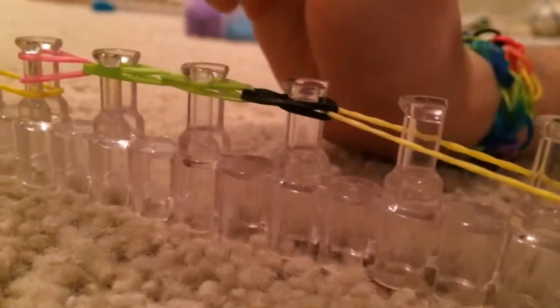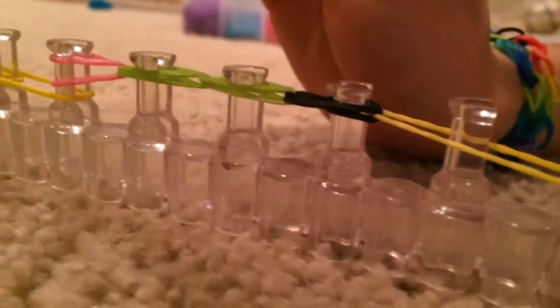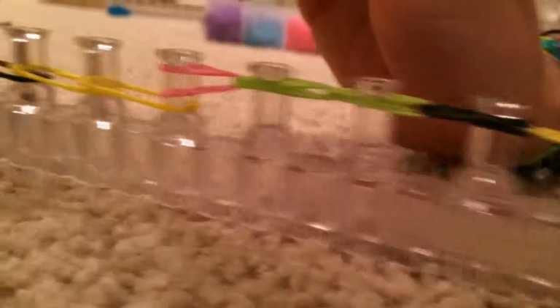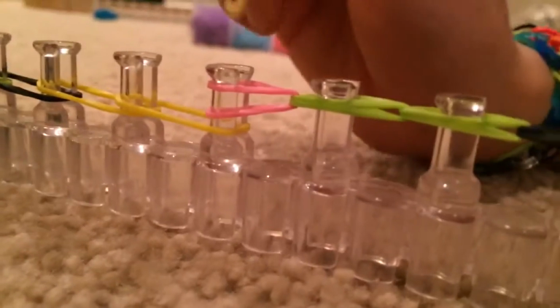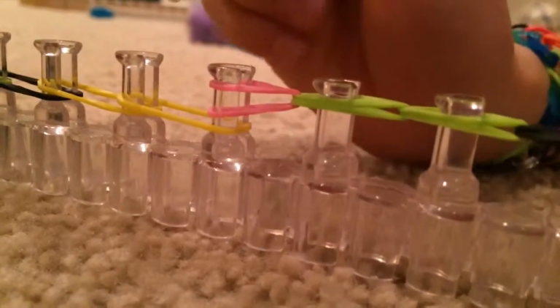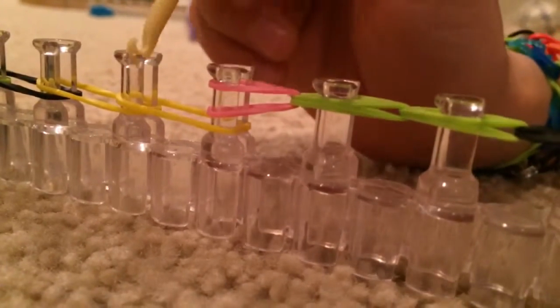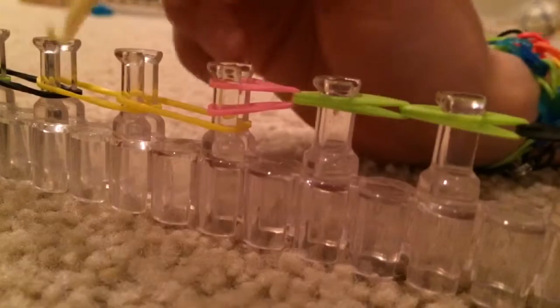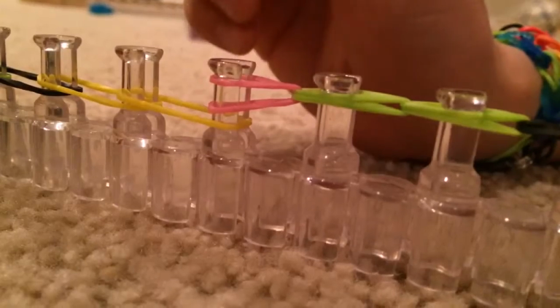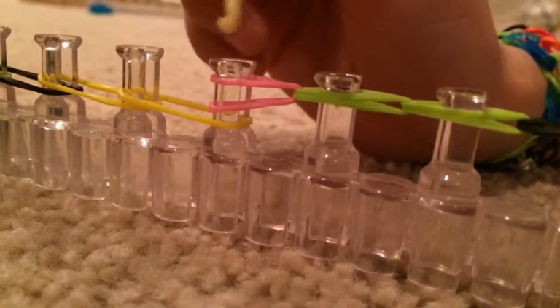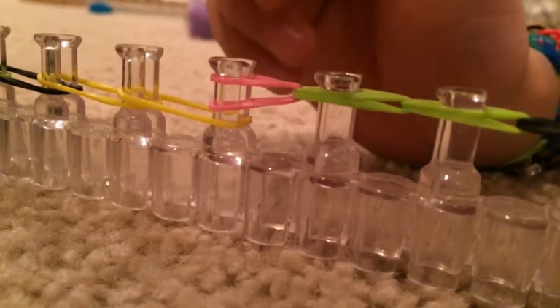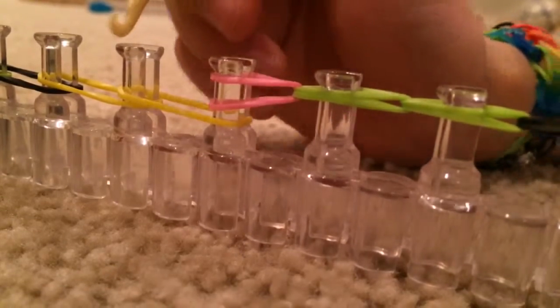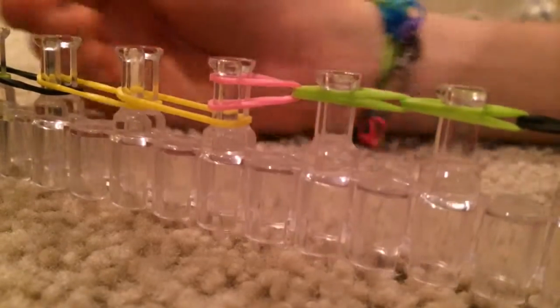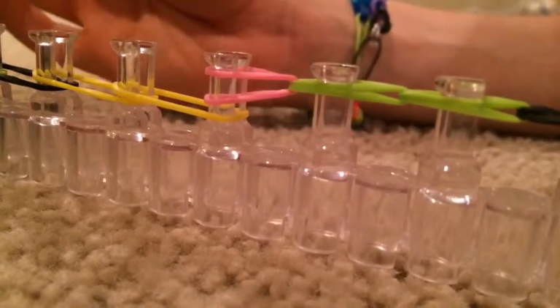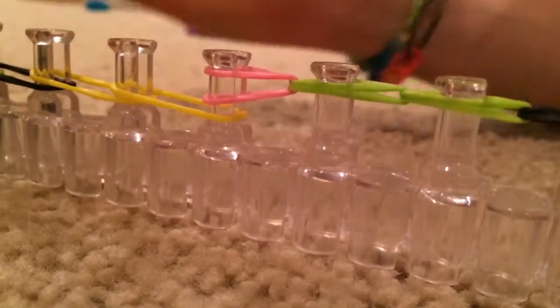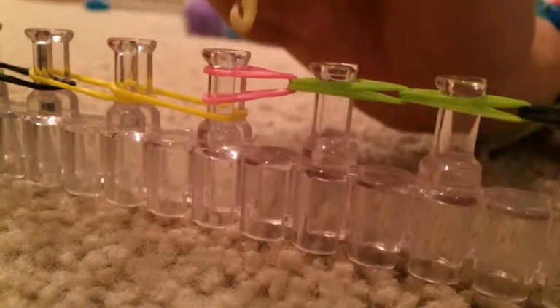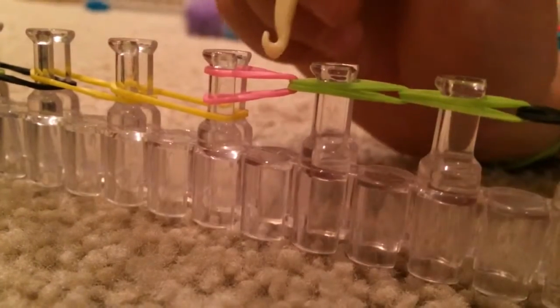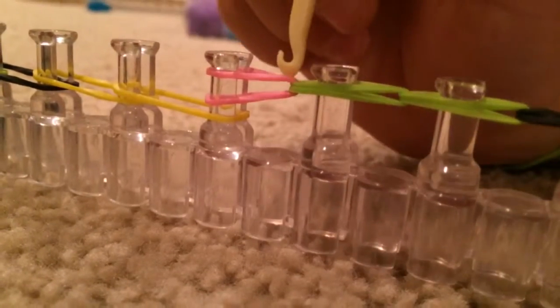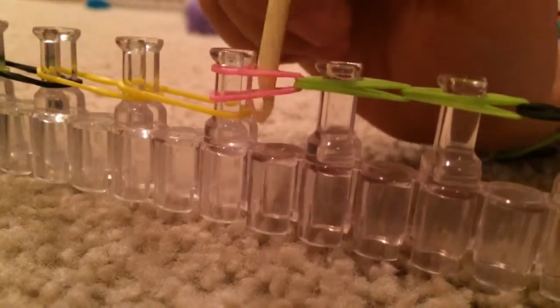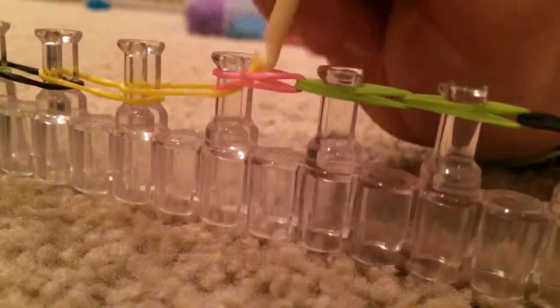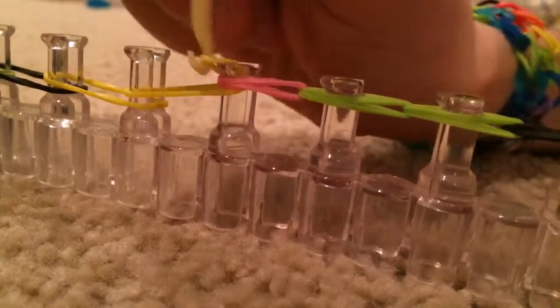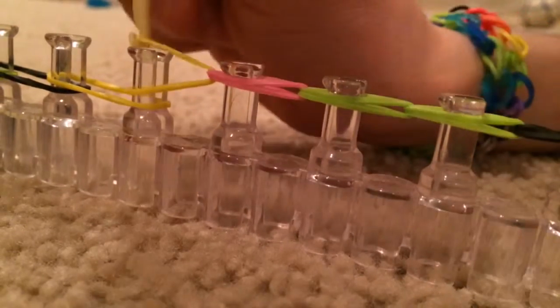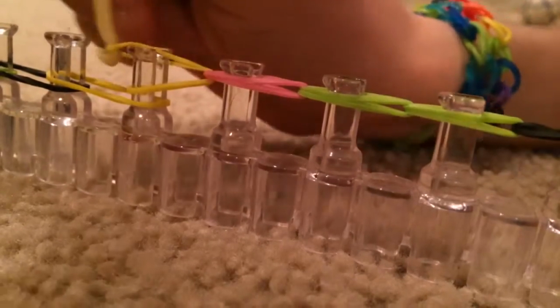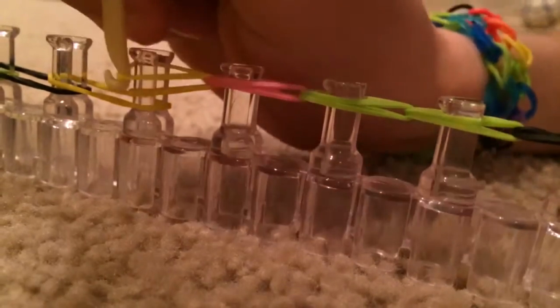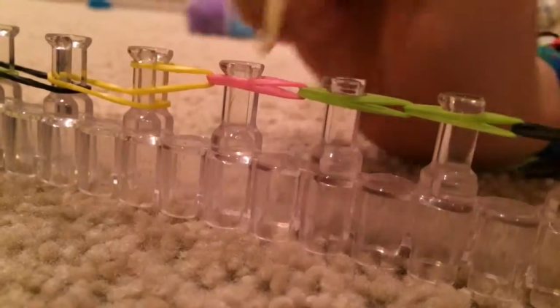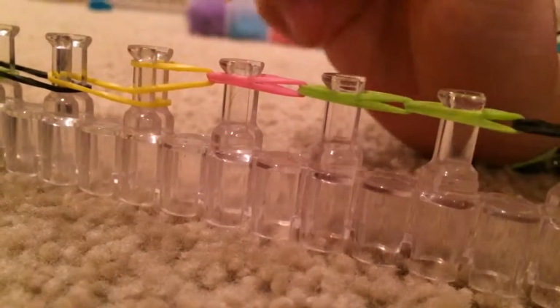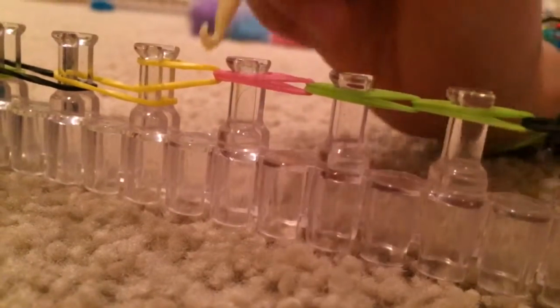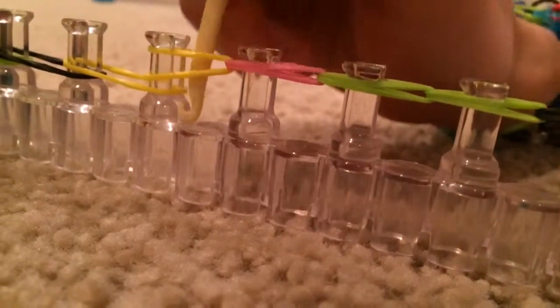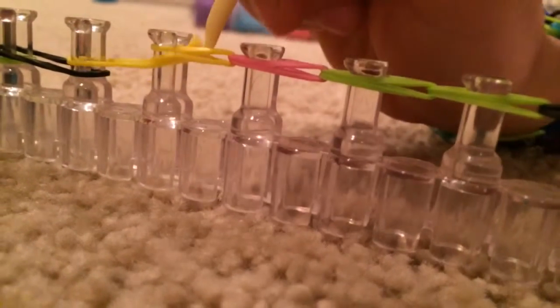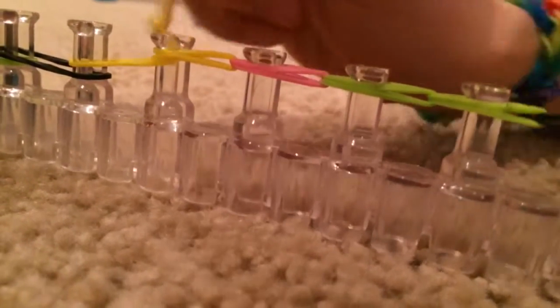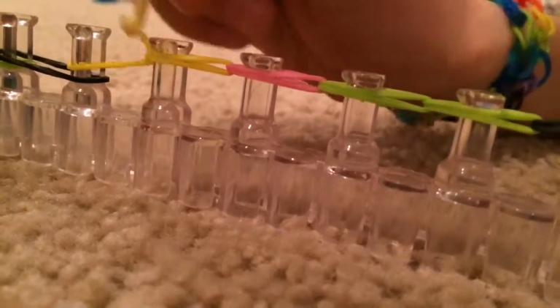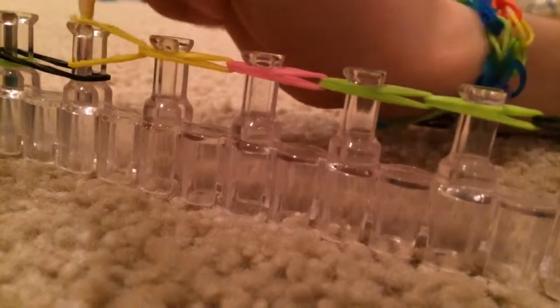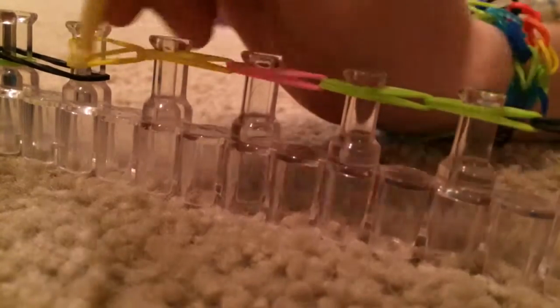I'll show you two more times and then I'll skip — you will be doing this to the end of your loom. Get the yellow rubber band and pull it up, then the next yellow rubber band, pull it up to its peg. Continue this pattern all the way to the end.